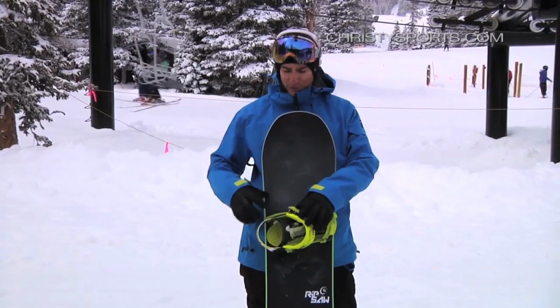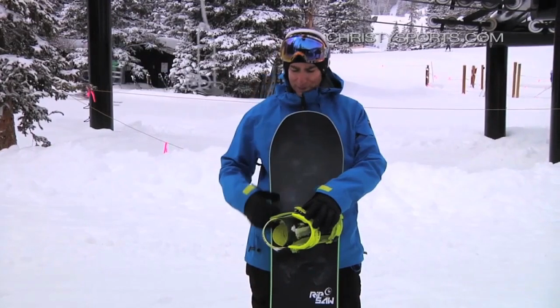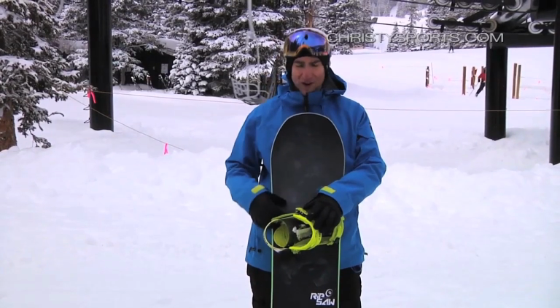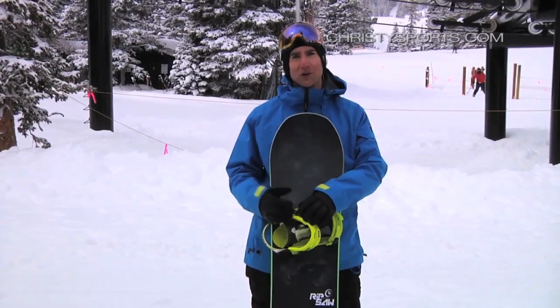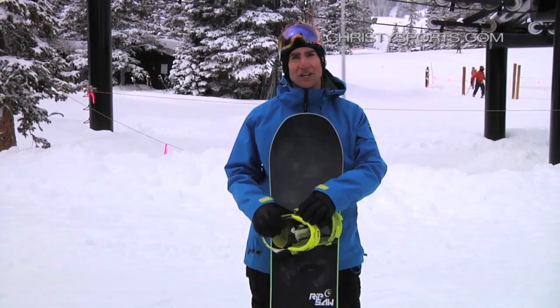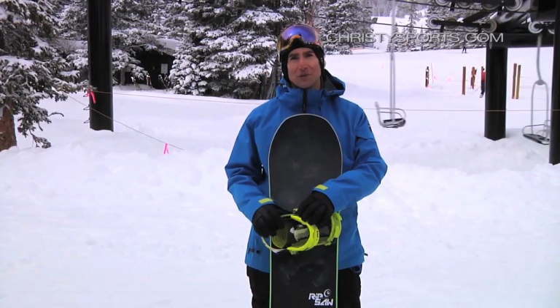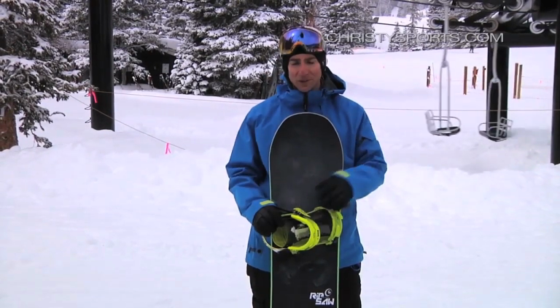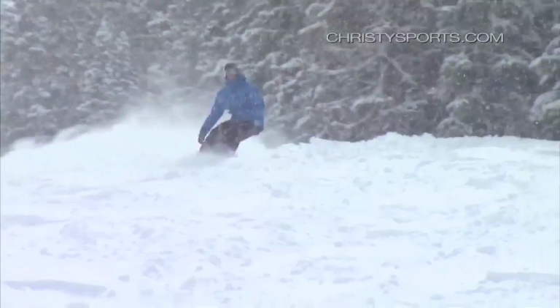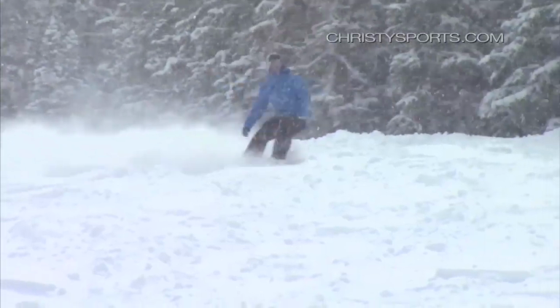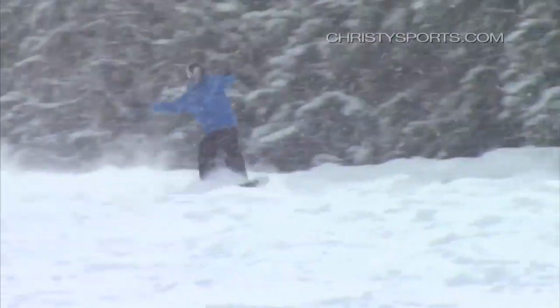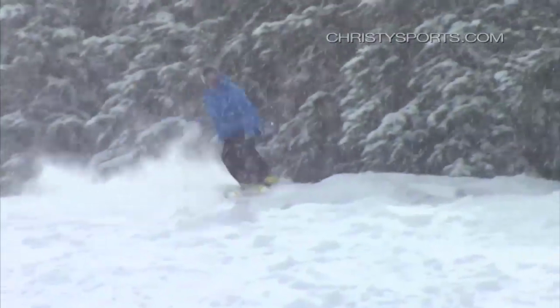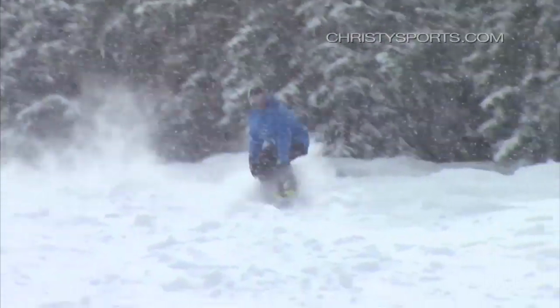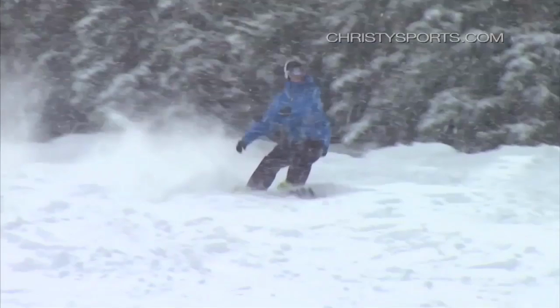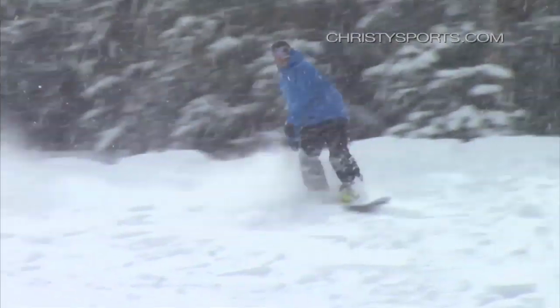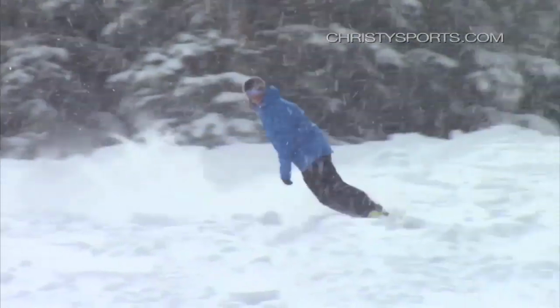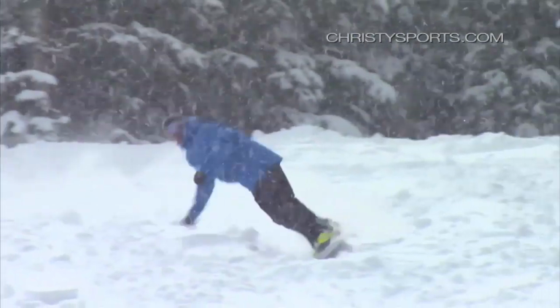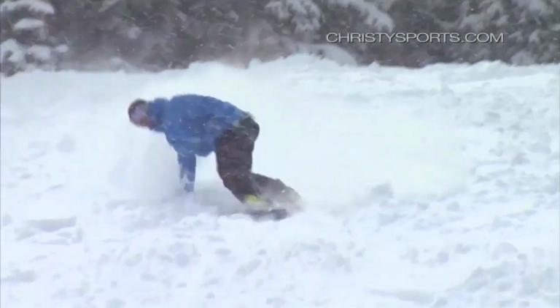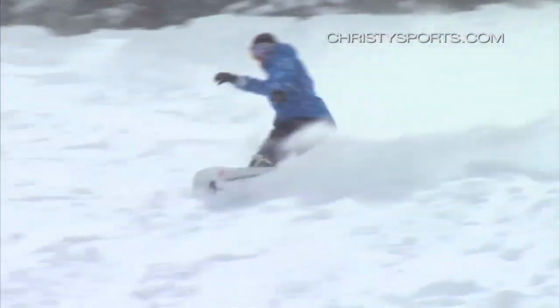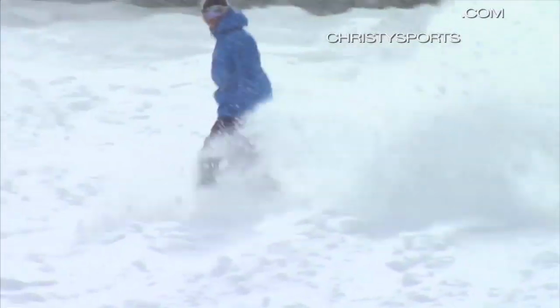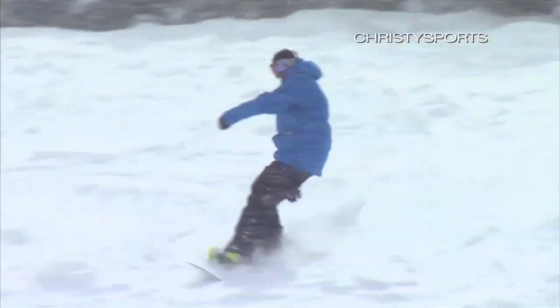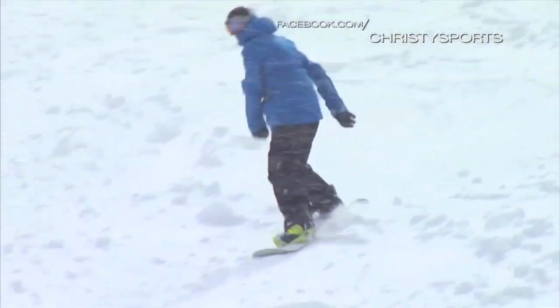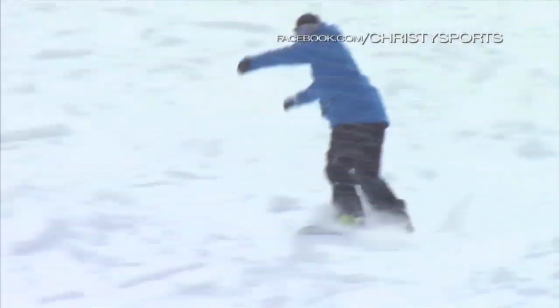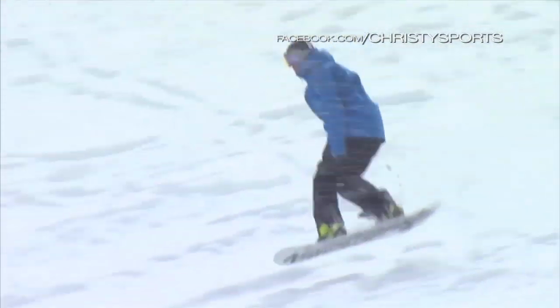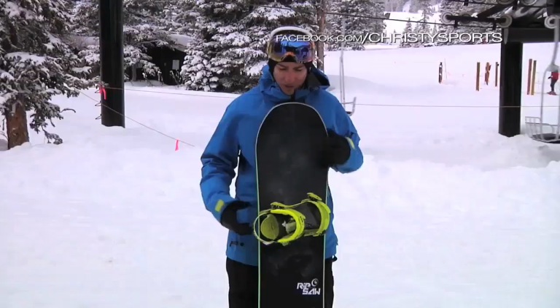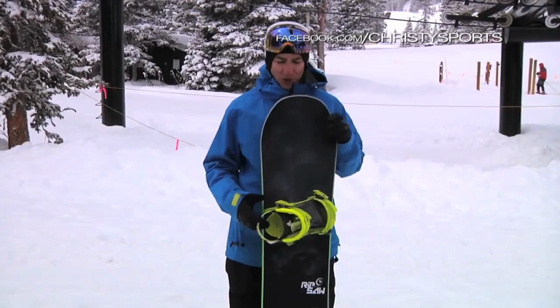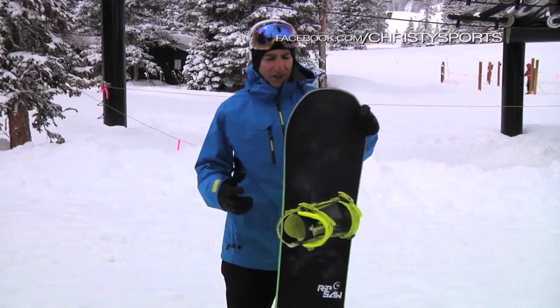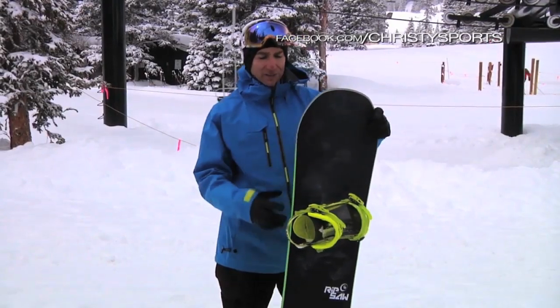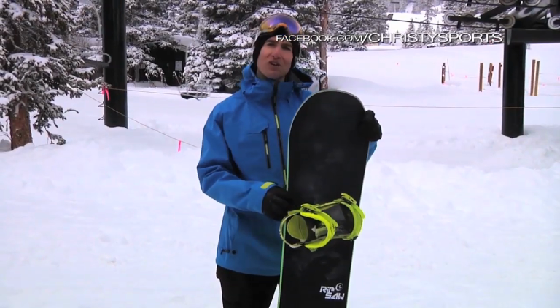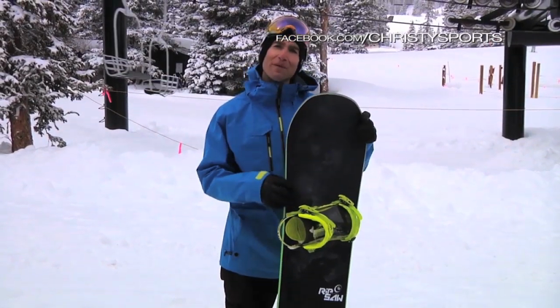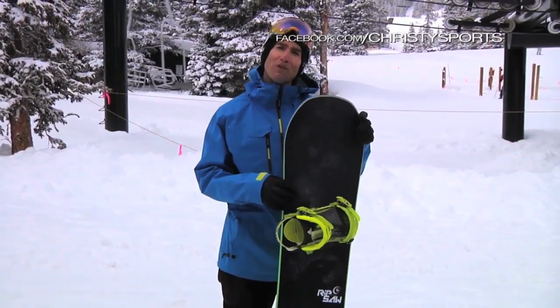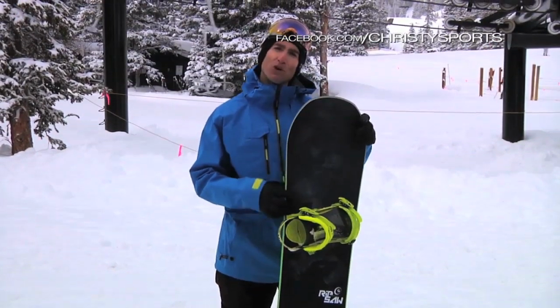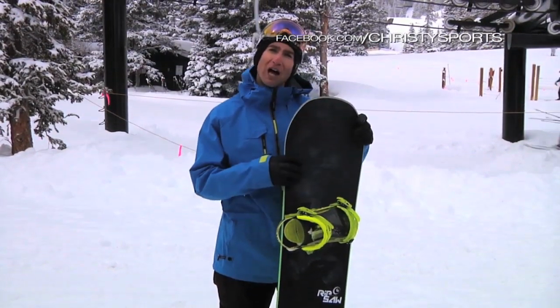It has more camber profile, so it really holds an edge extremely well. It uses traditional Never Summer makeup with P-TECH sidewalls for durability and also rubber dampeners on the perimeter of the board, so it really rides nice and smooth at ultra-high speeds. This board has the most aggressive camber profile in their whole line.